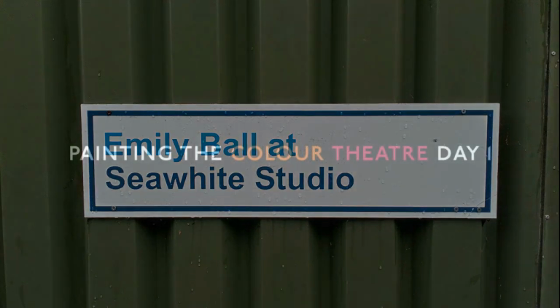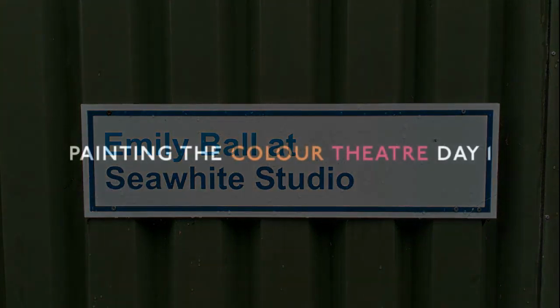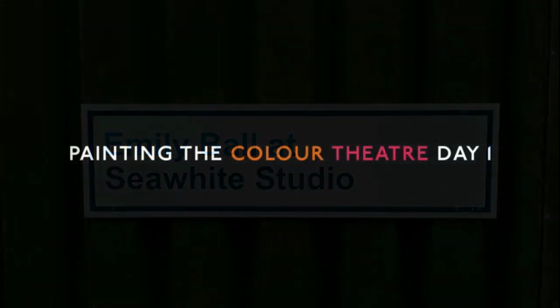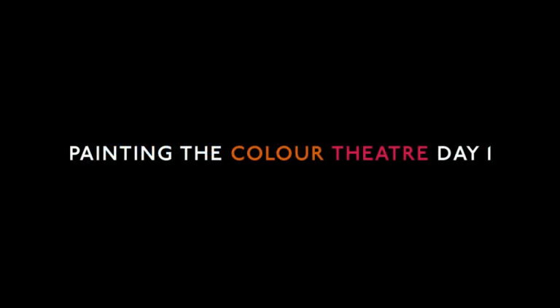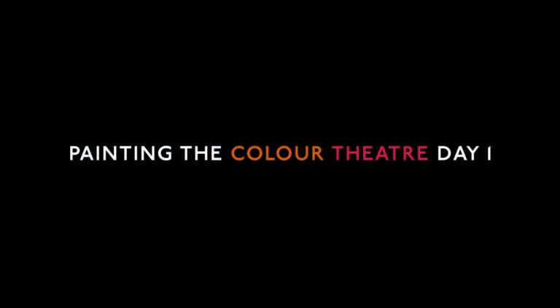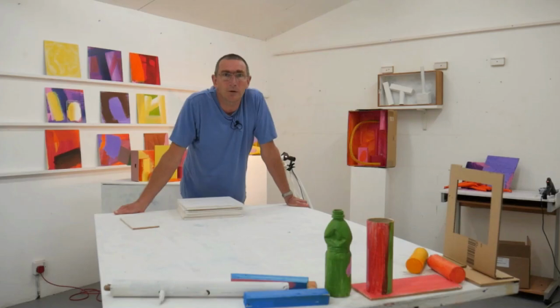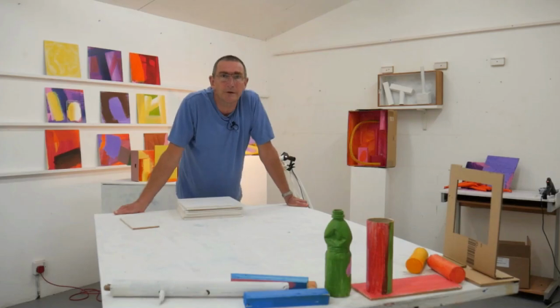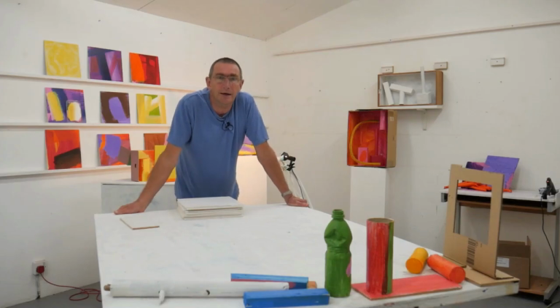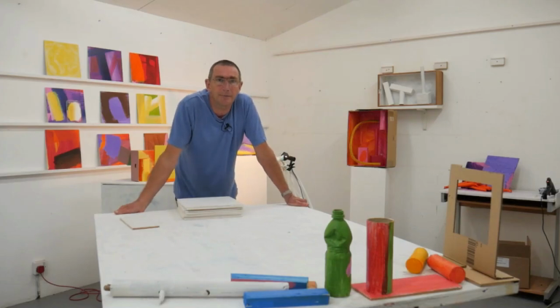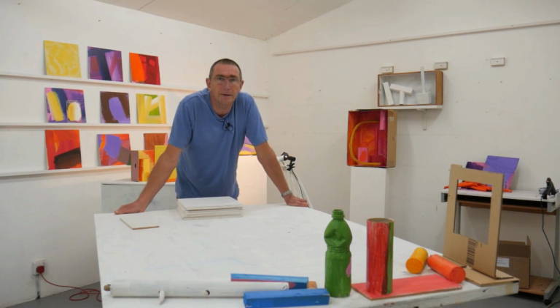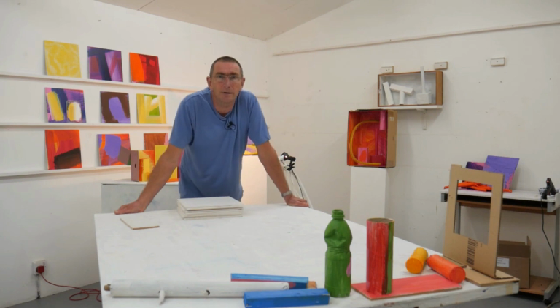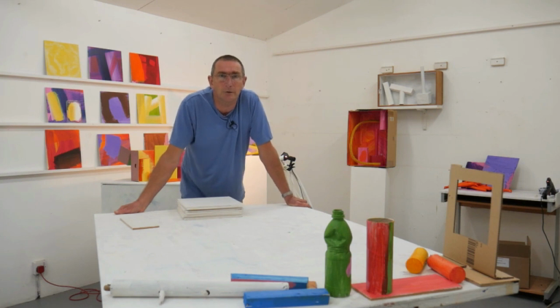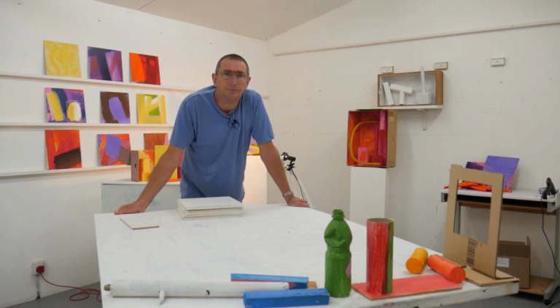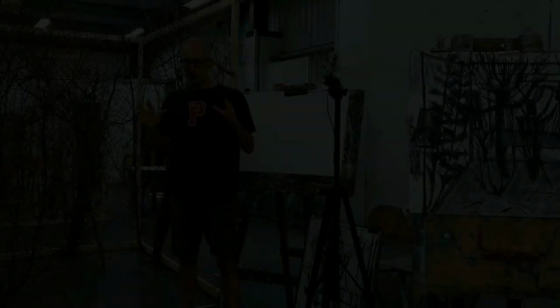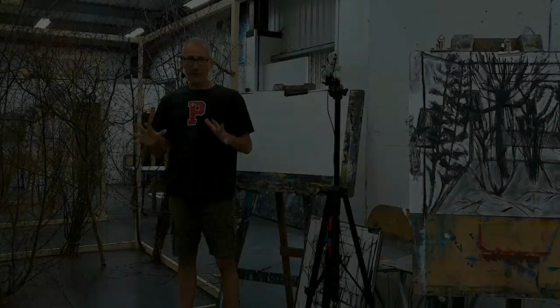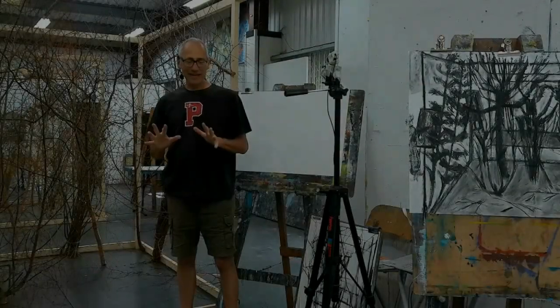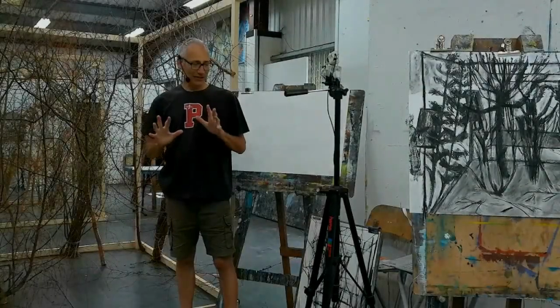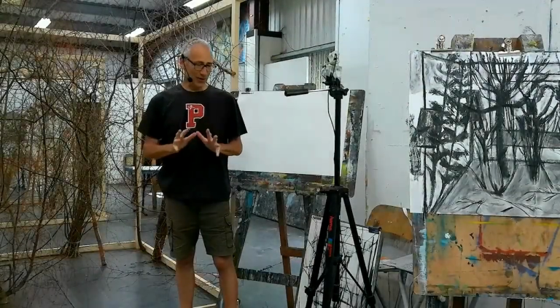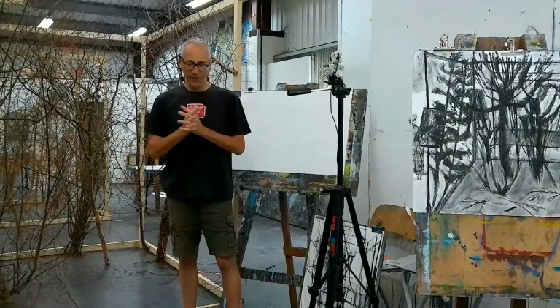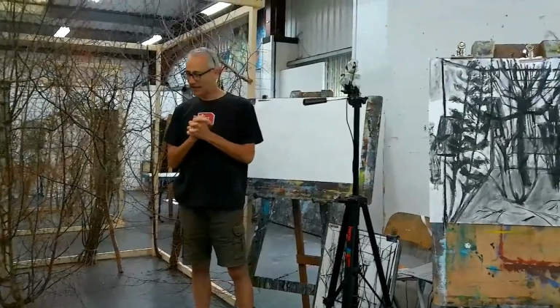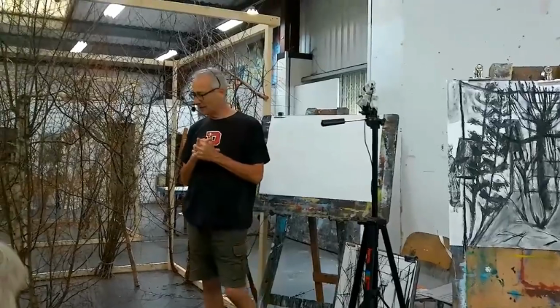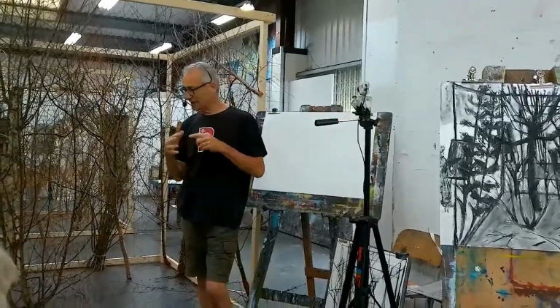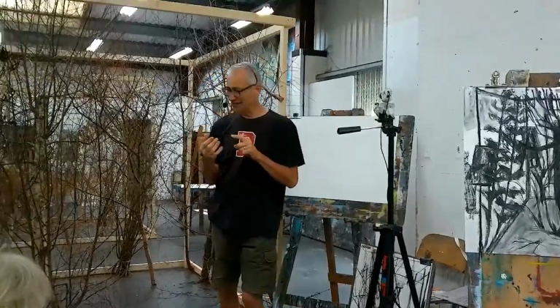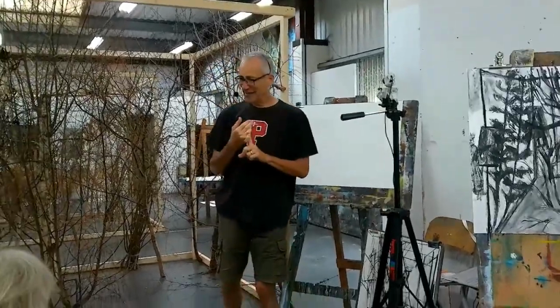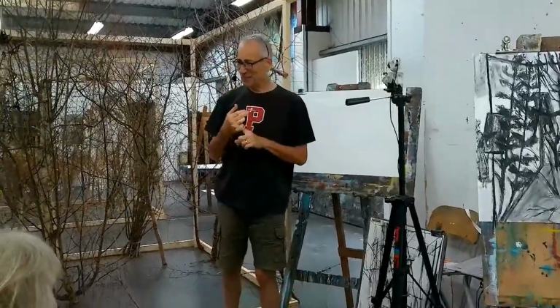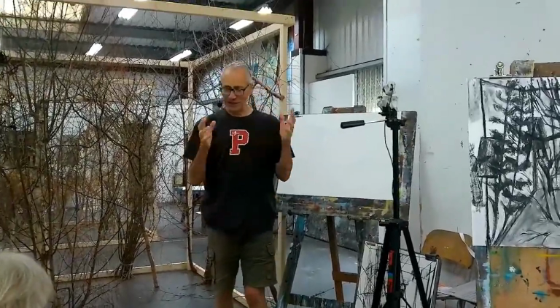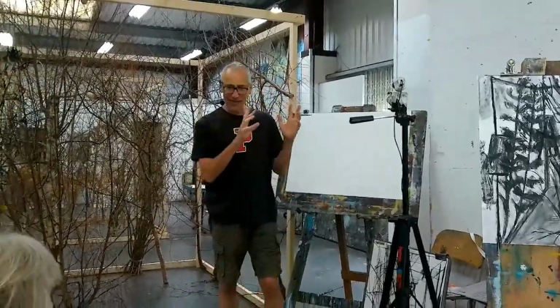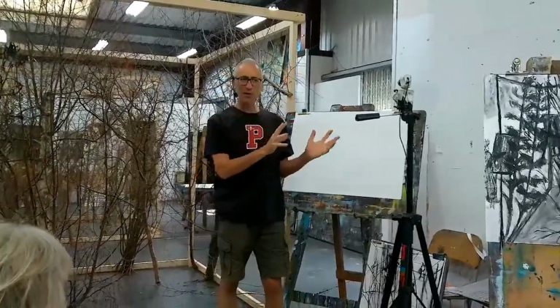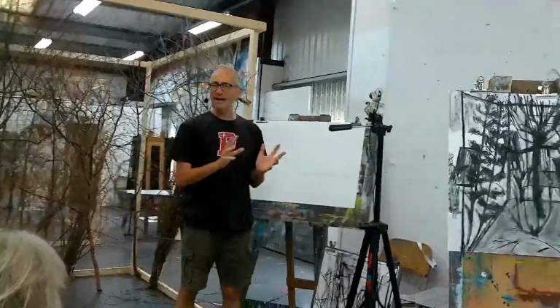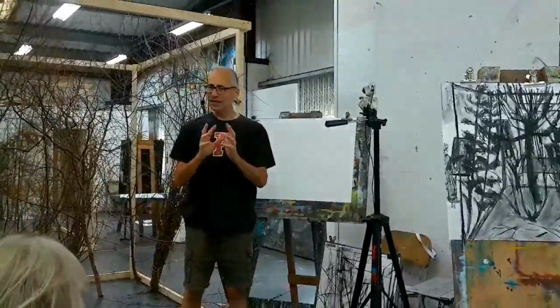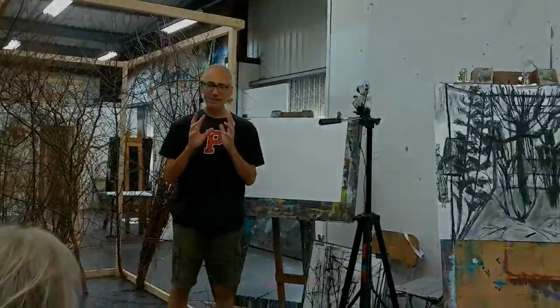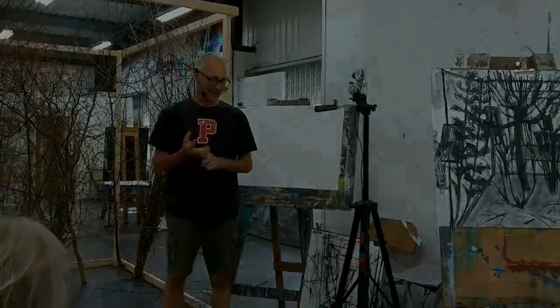My name's Nick Bodymead and welcome to the Colour Theatre Painting Workshop. Welcome to day two of Experiments in Observation. Just to recap quickly on what we did yesterday.